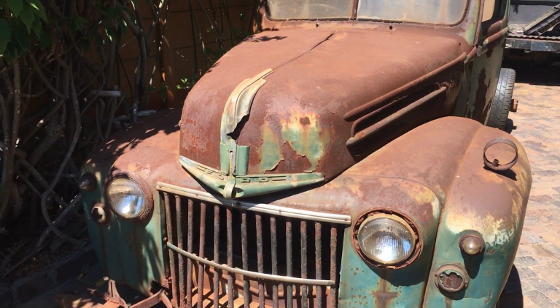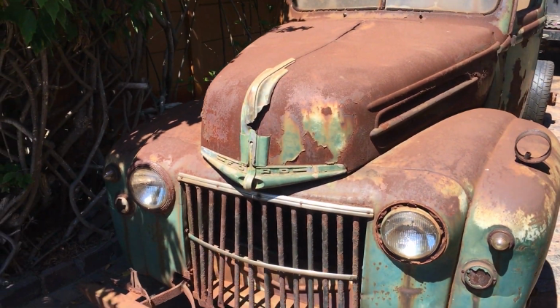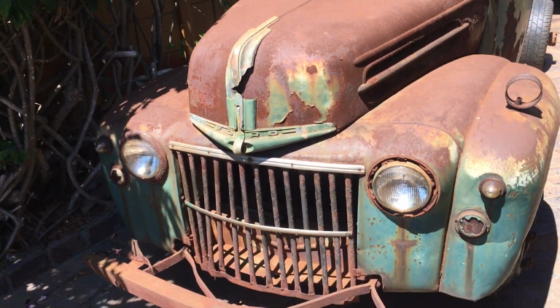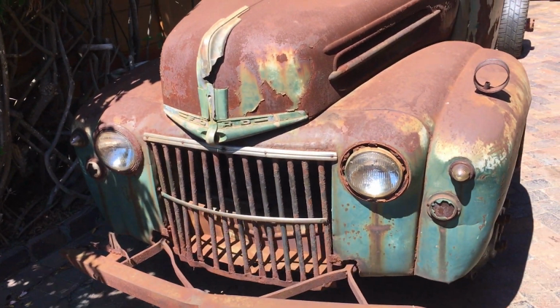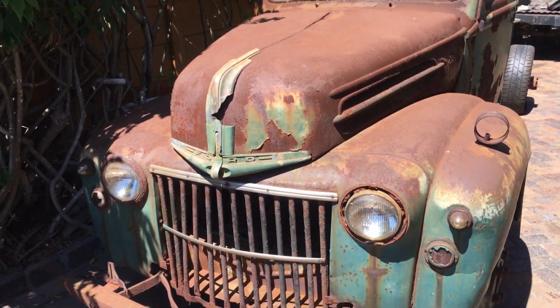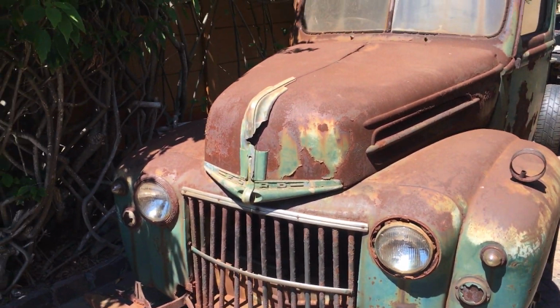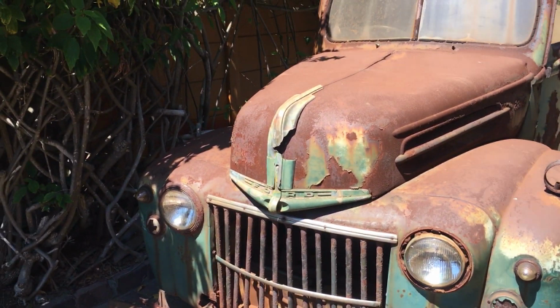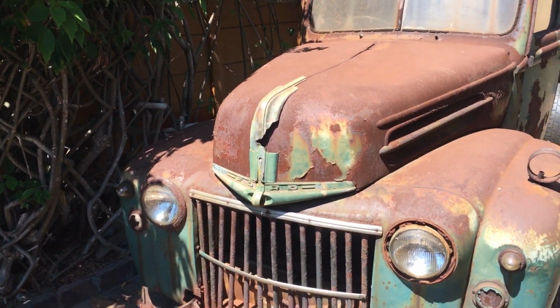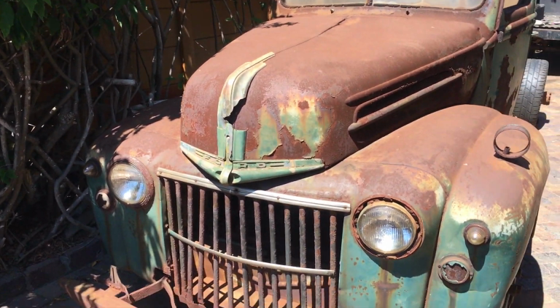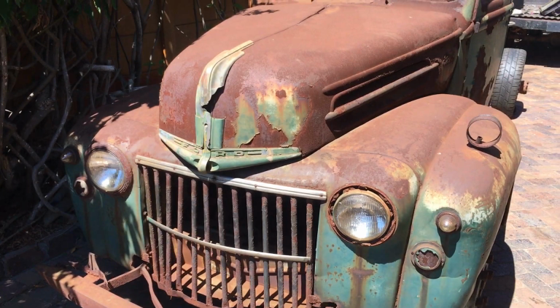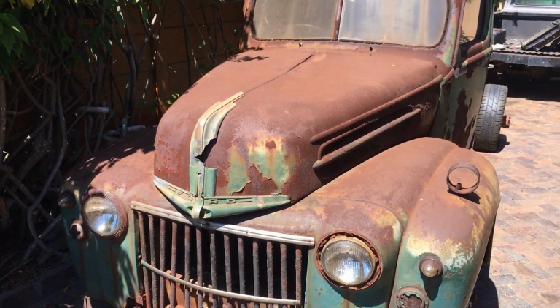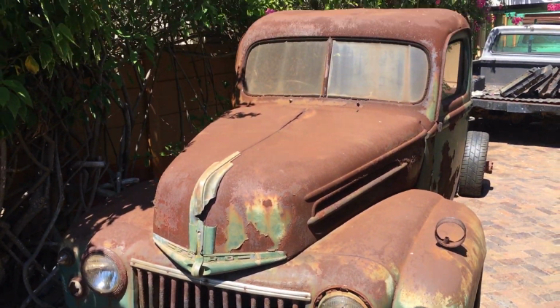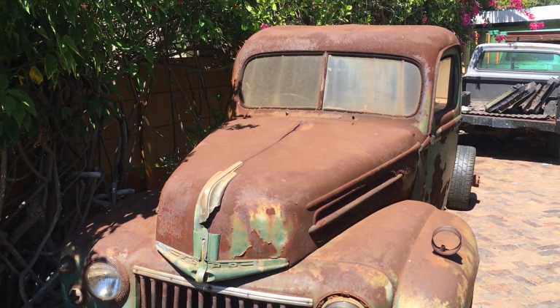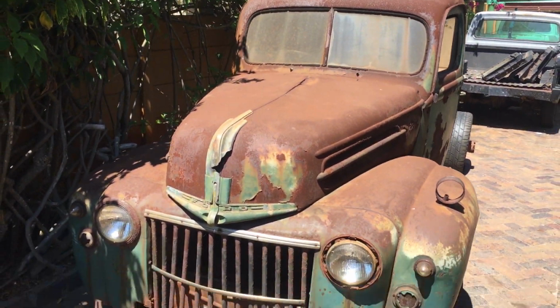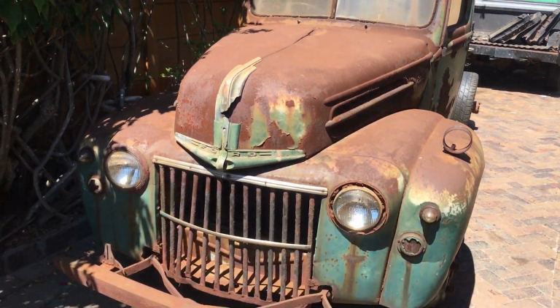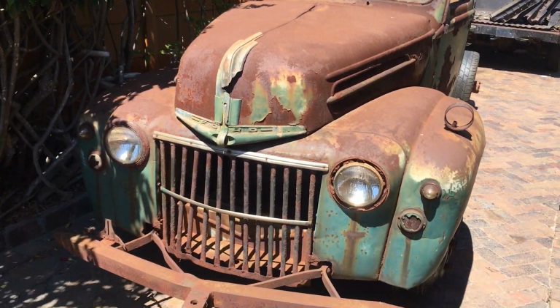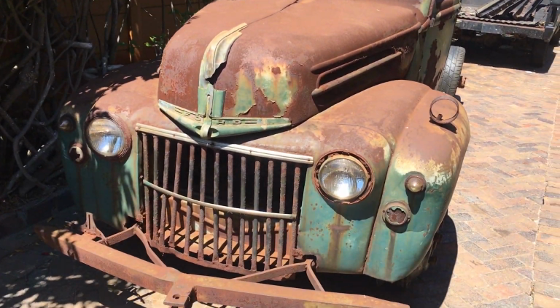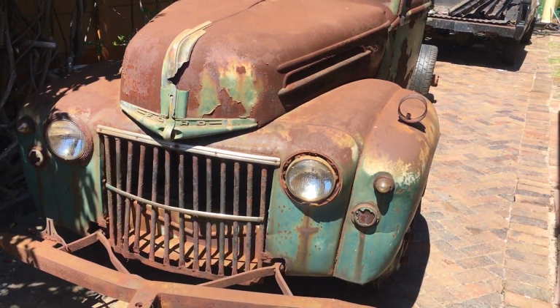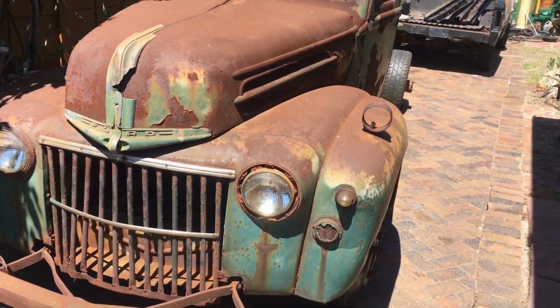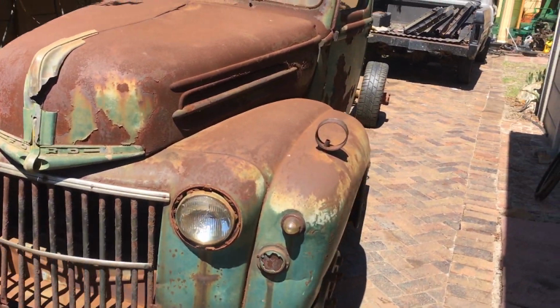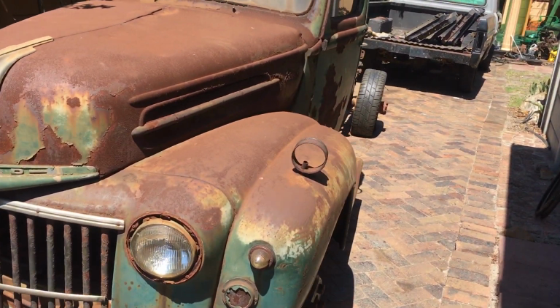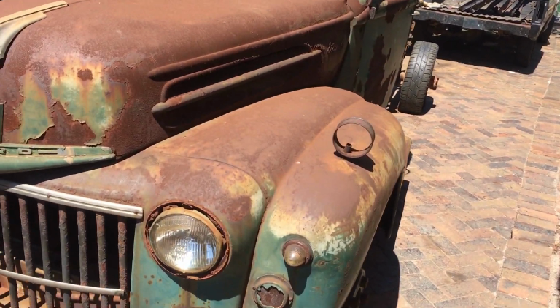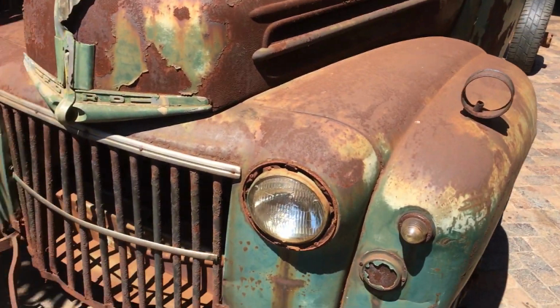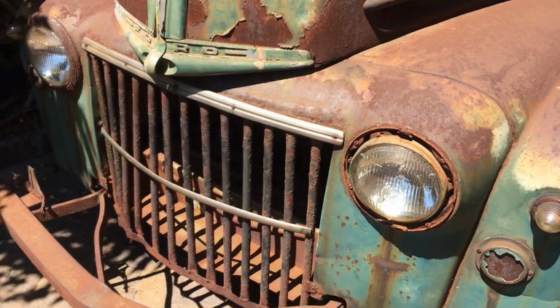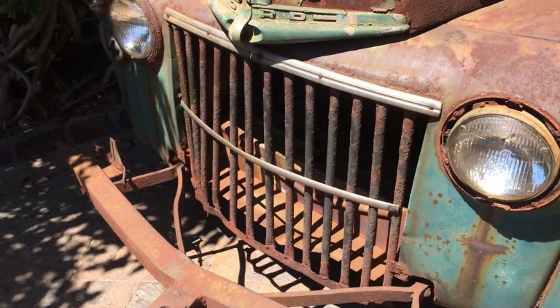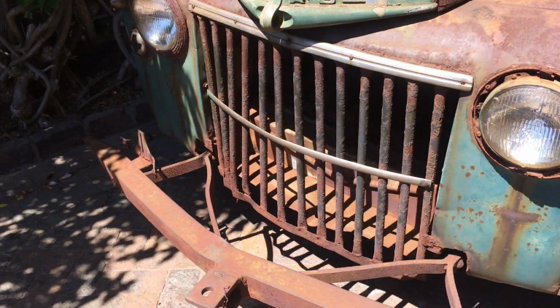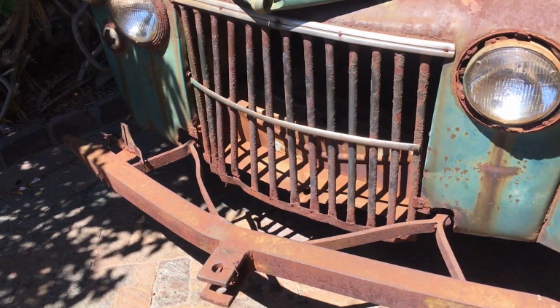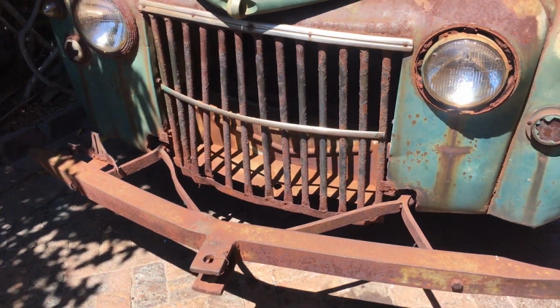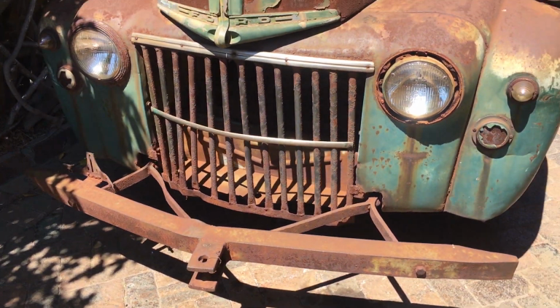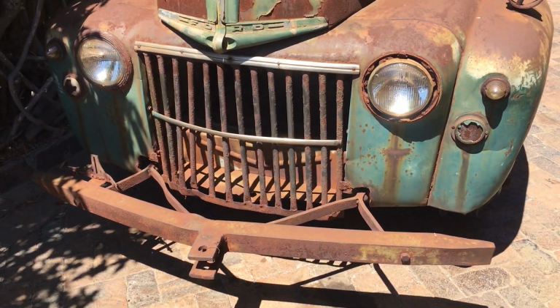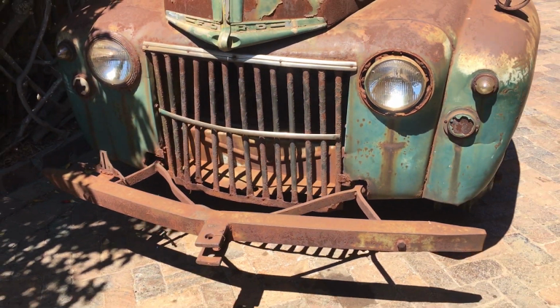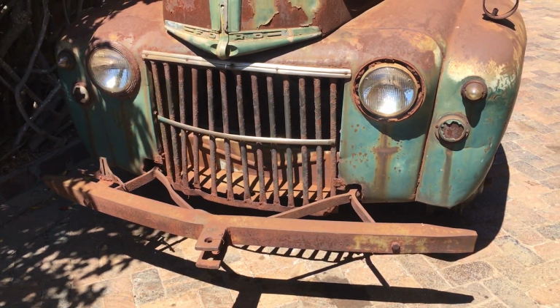For my 69 YouTube subscribers, this is the 1947 we just bought, basically called a jailbar — for those of you who don't know, for obvious reasons.